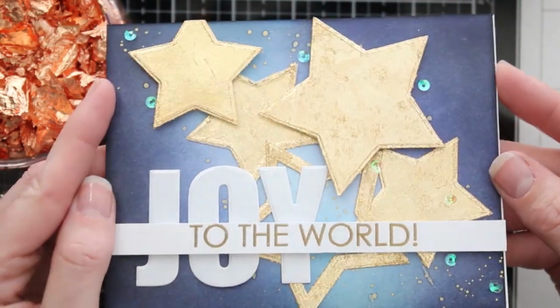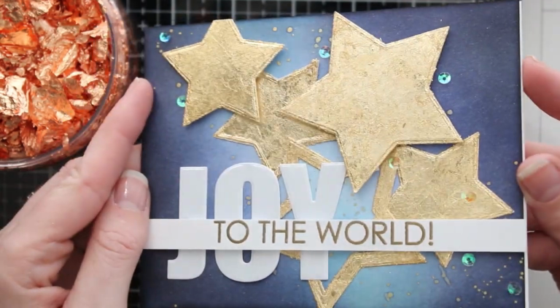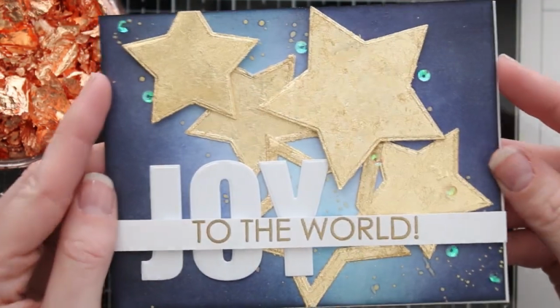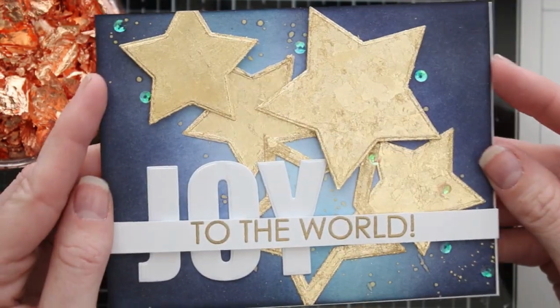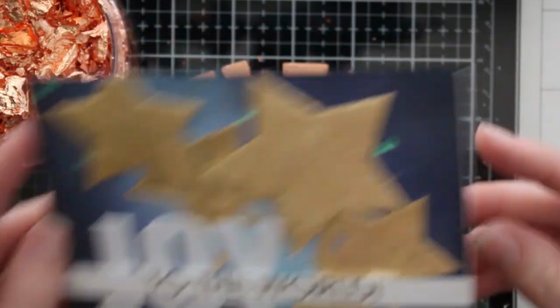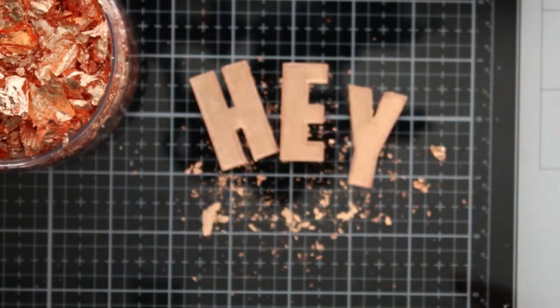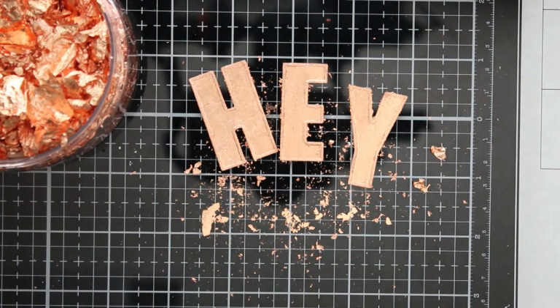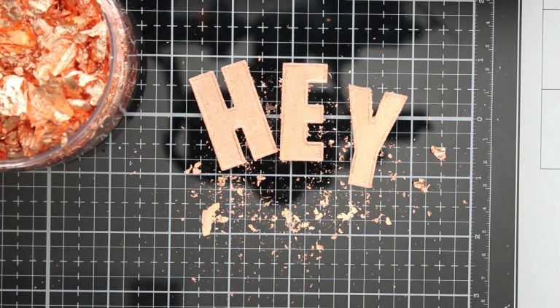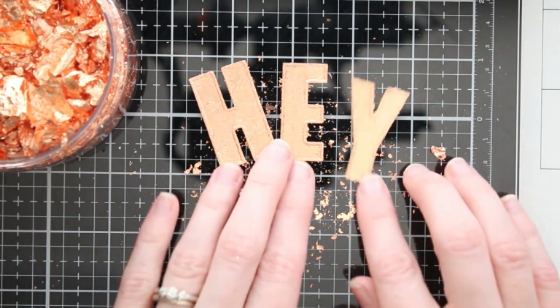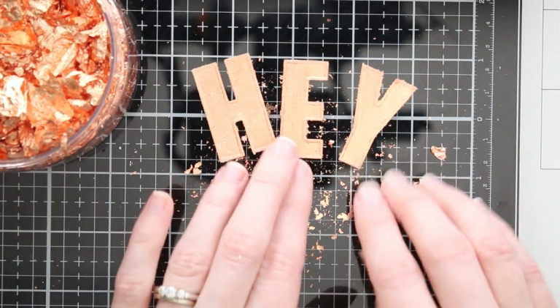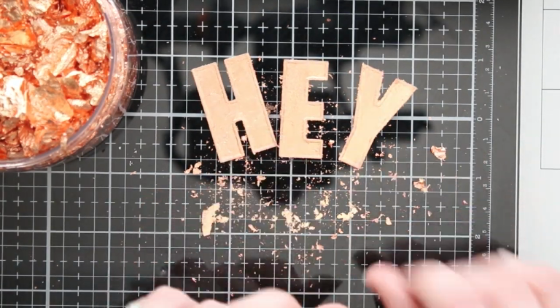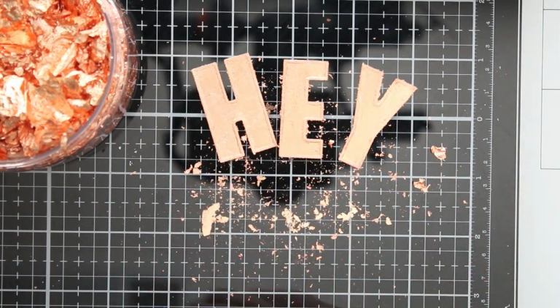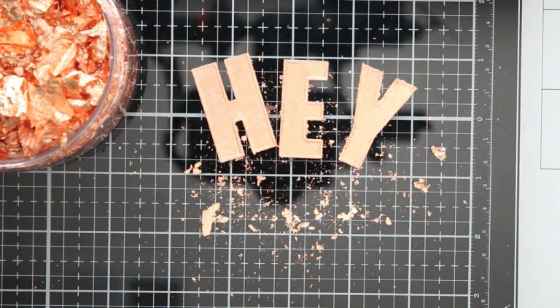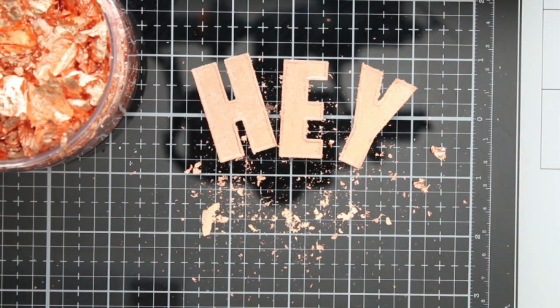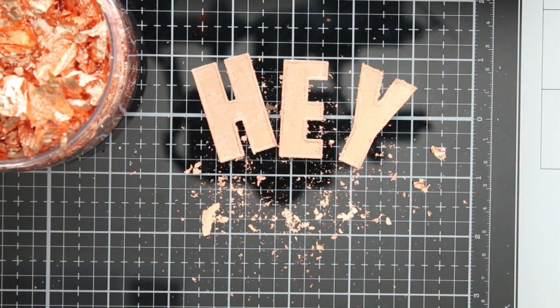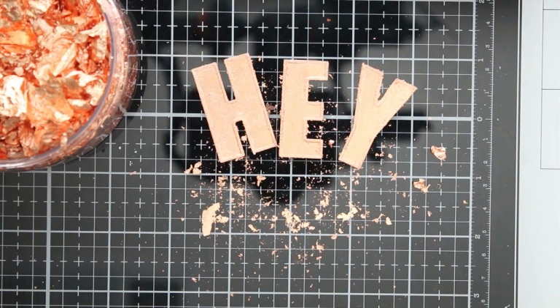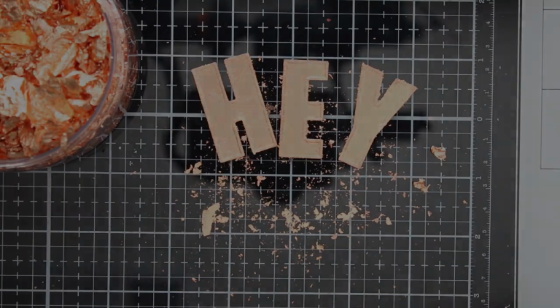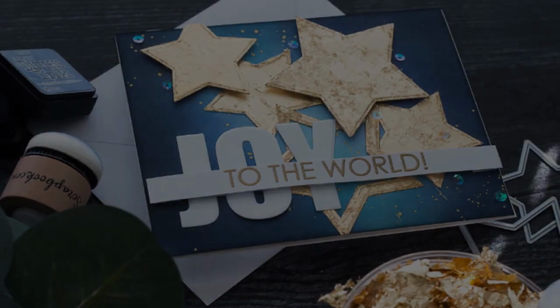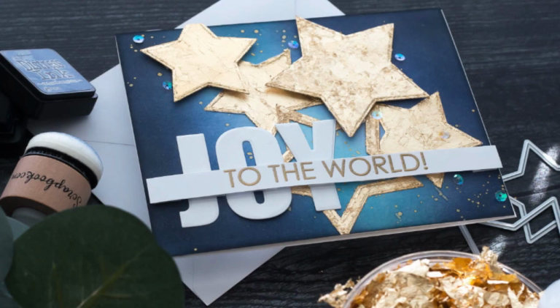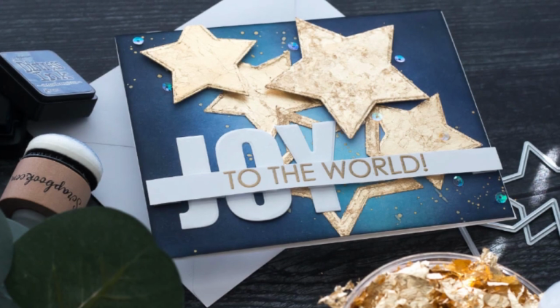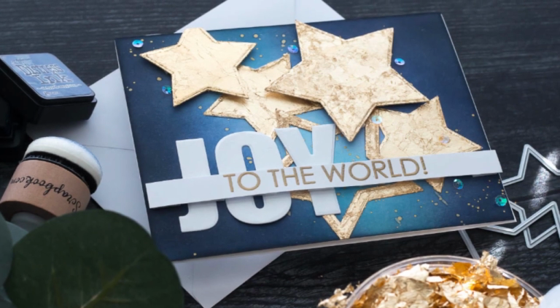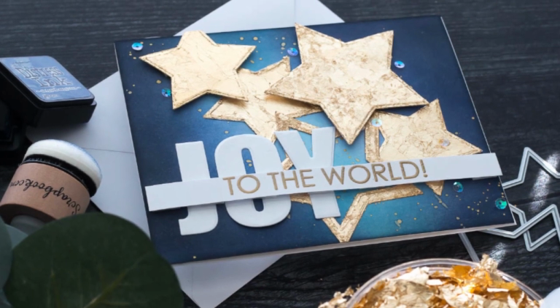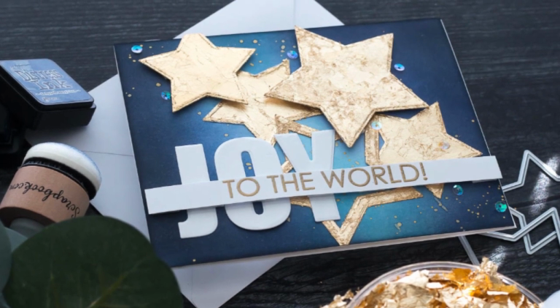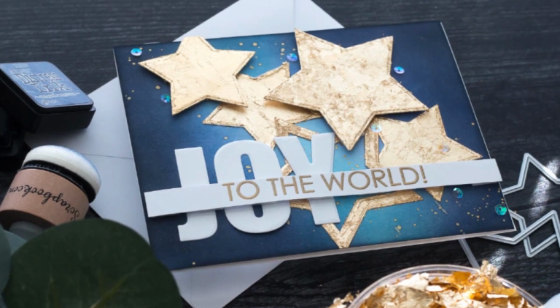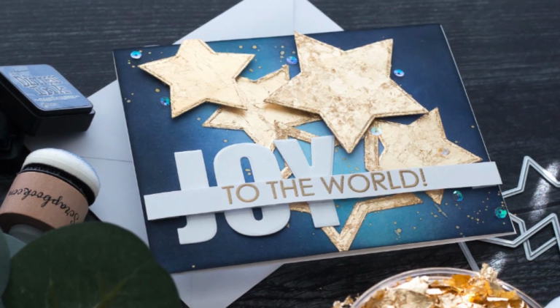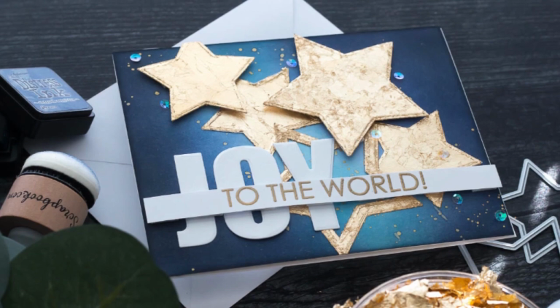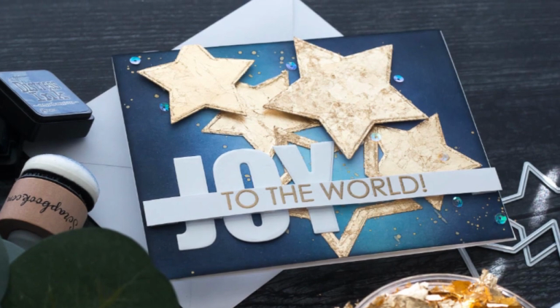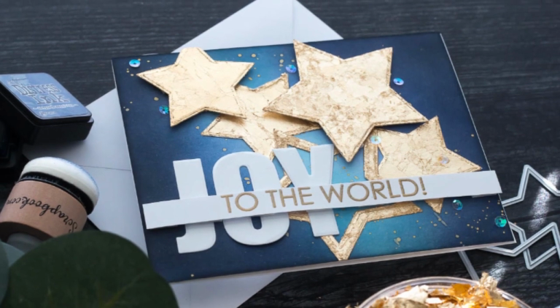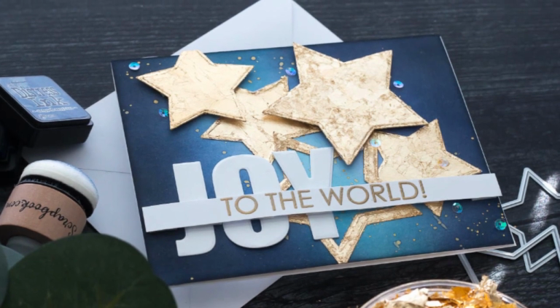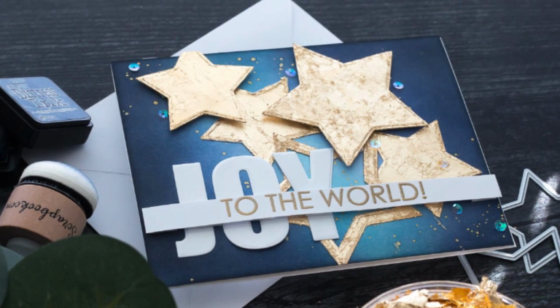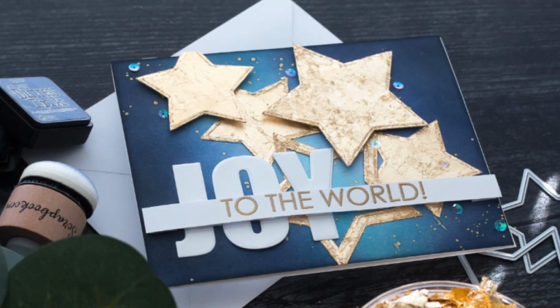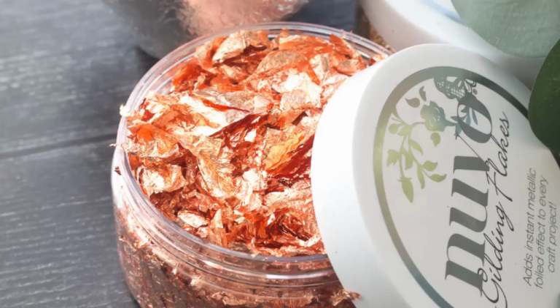That's kind of a look at these gilding flakes. I hope it gives you some tips and ideas. If you have any comments, please post them down below. Make sure you give a thumbs up, and if you haven't already, please subscribe. I'll catch you guys next time — I hope you have a great day. Bye!